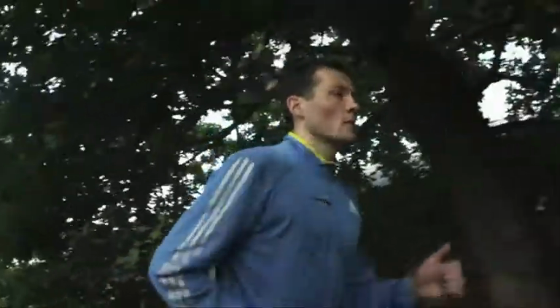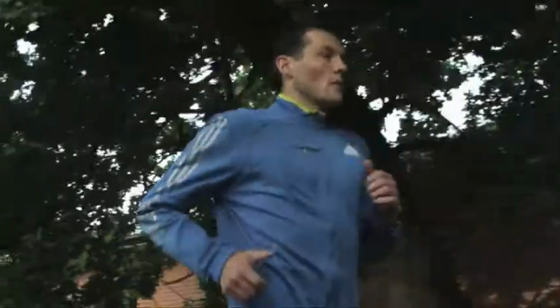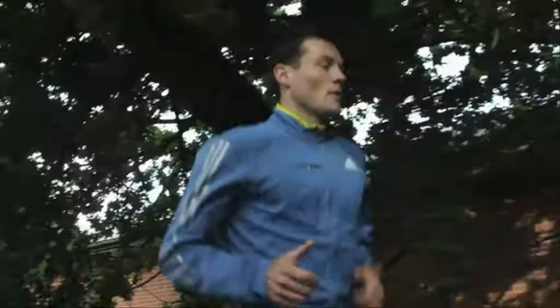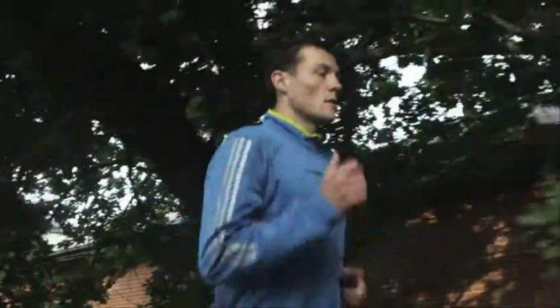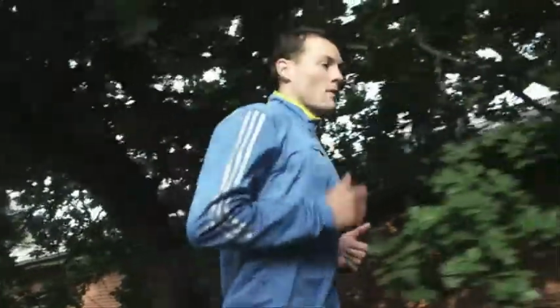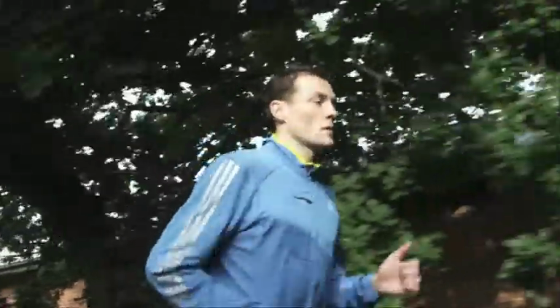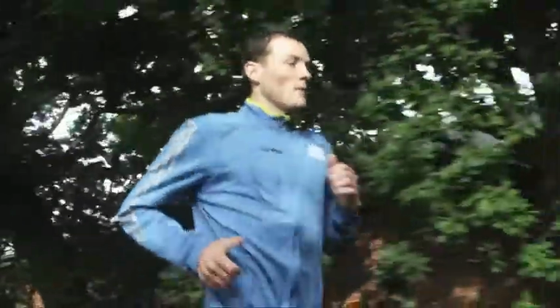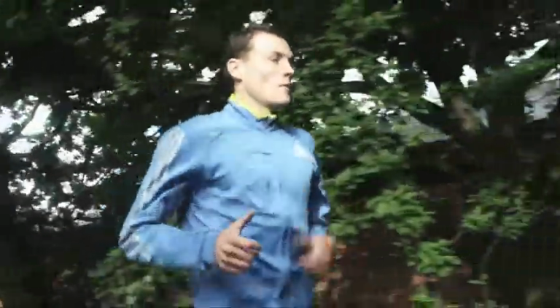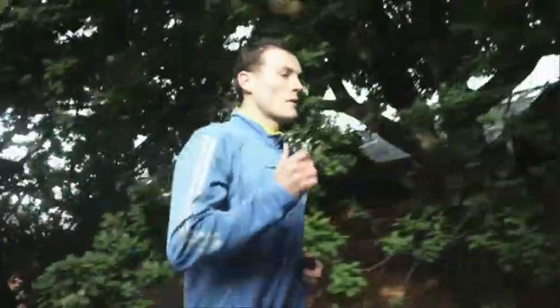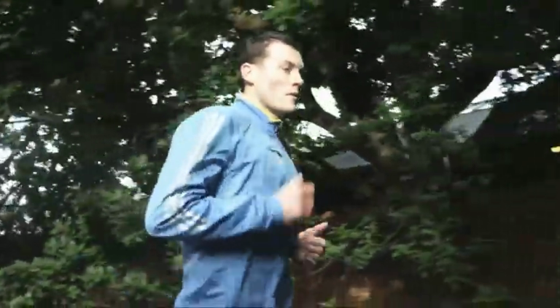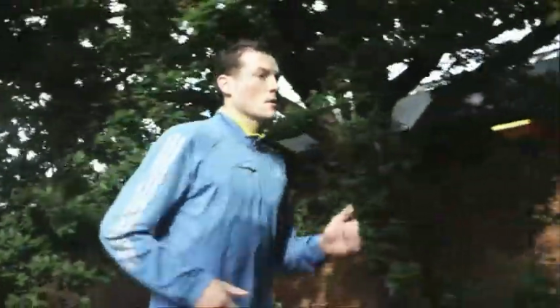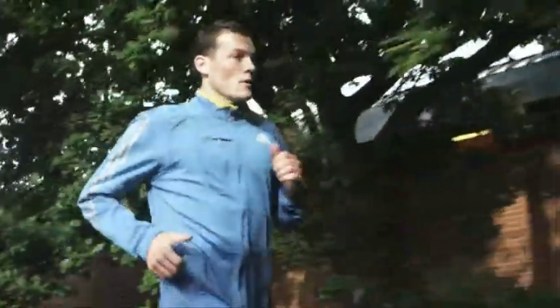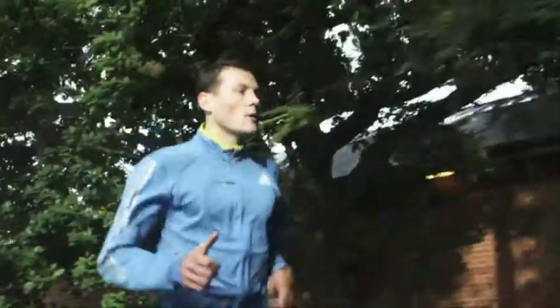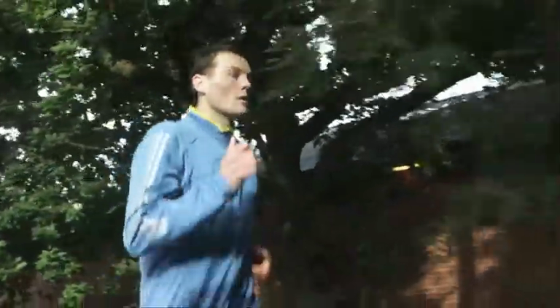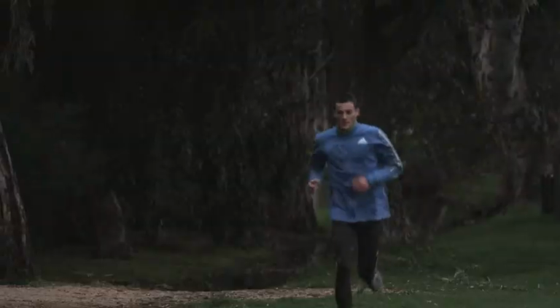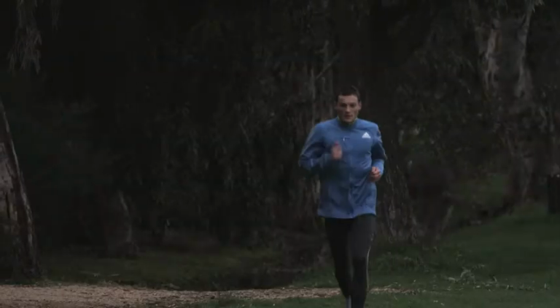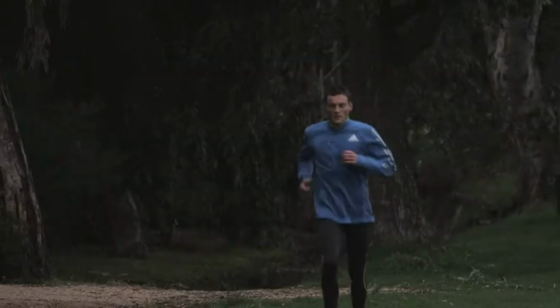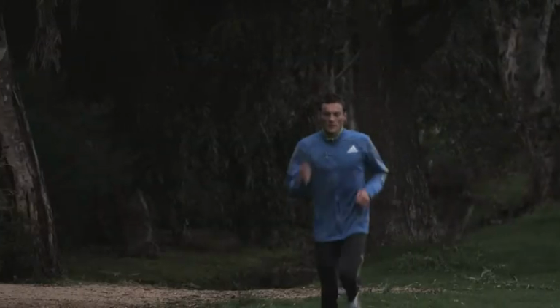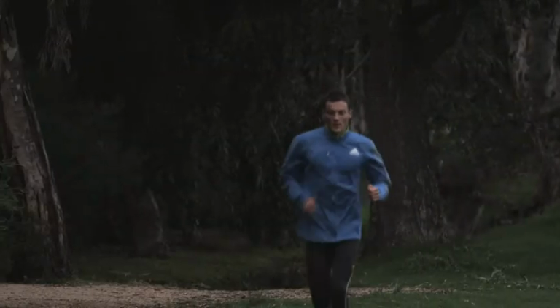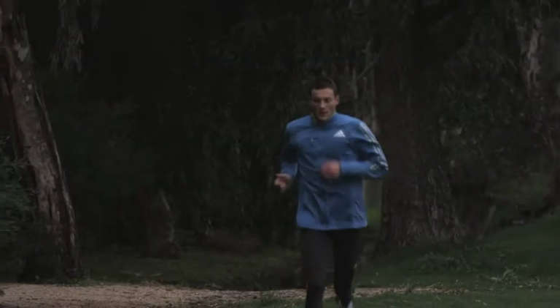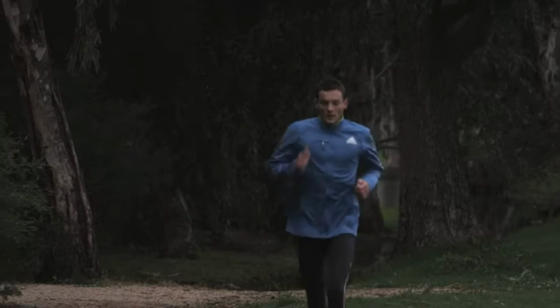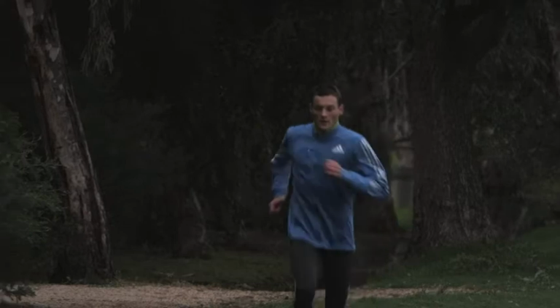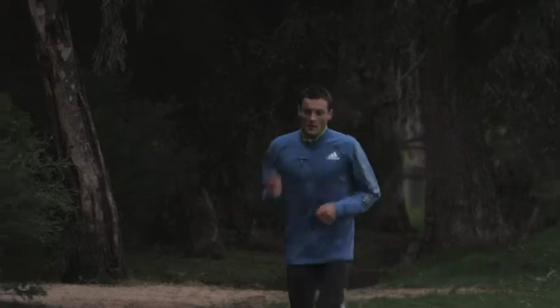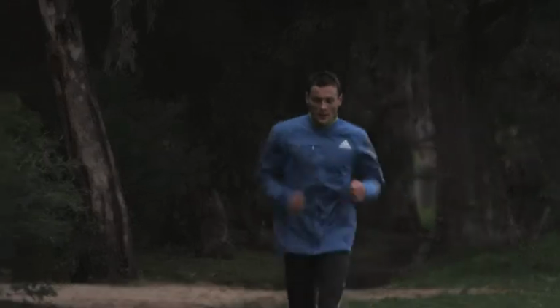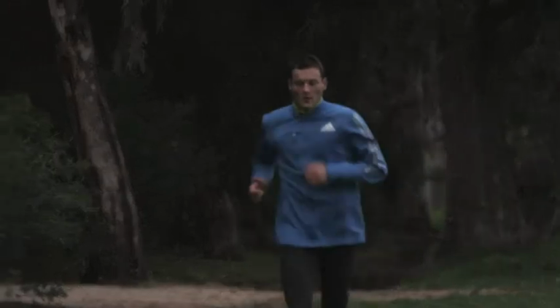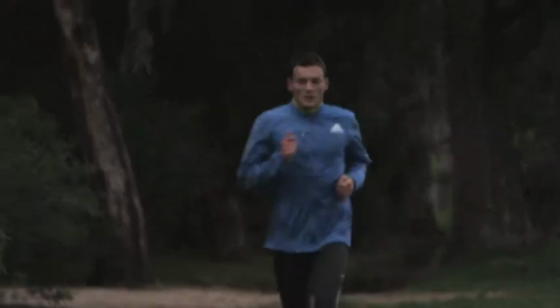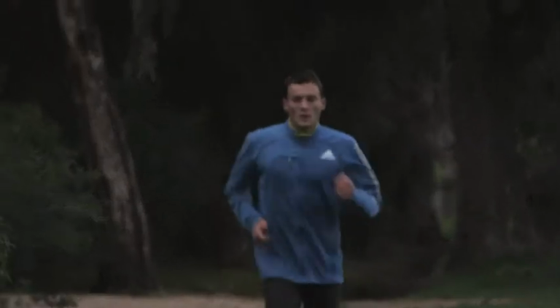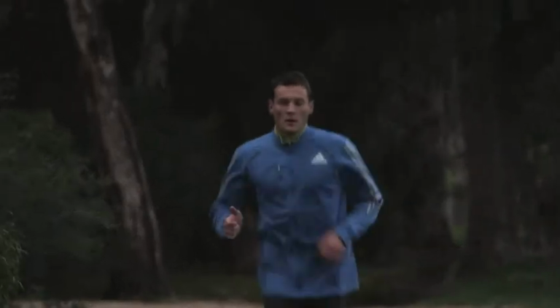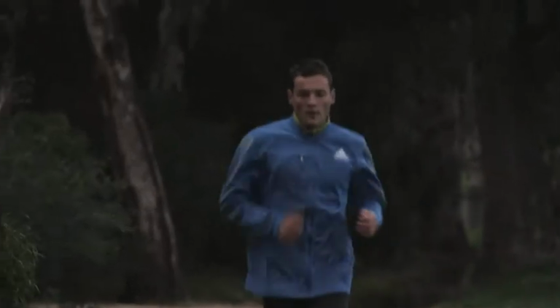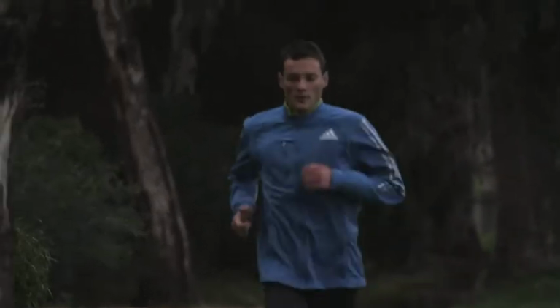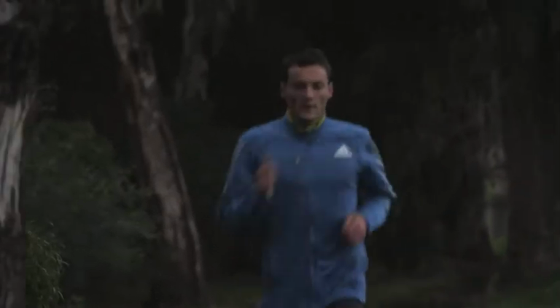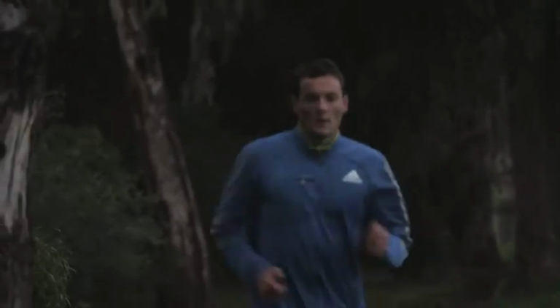When you run, keep your upper body relaxed and don't throw your shoulders around. Breathe naturally, but try and breathe in a rhythm with long and deep breaths rather than panting.